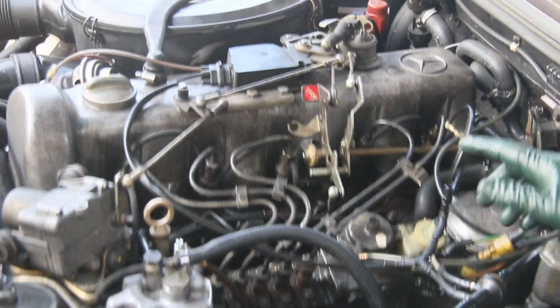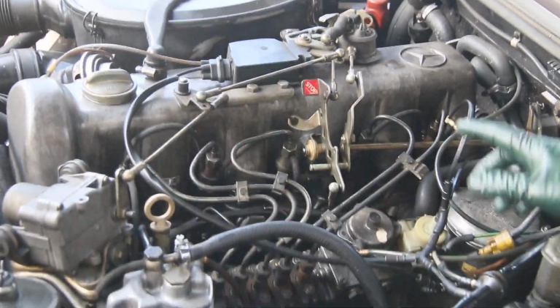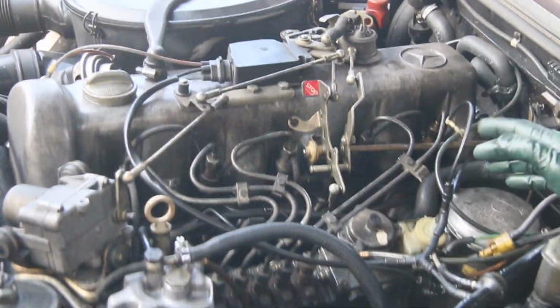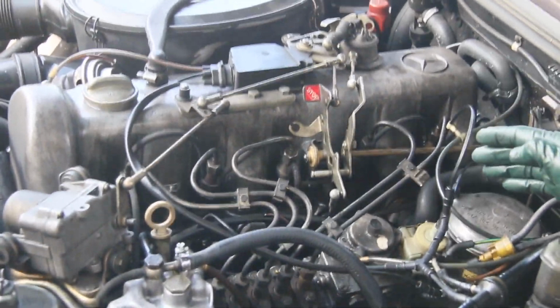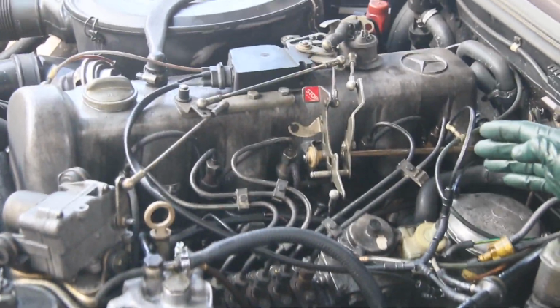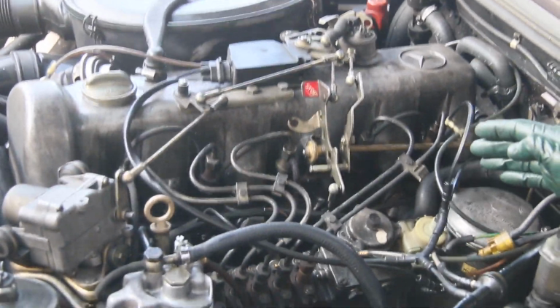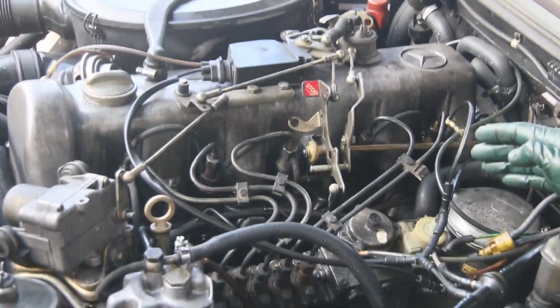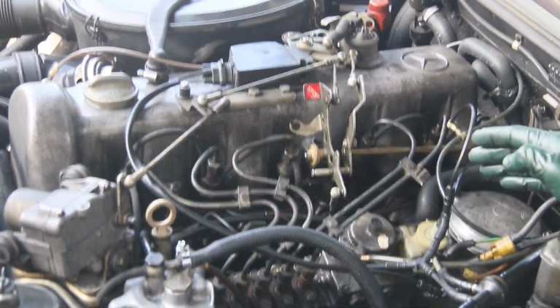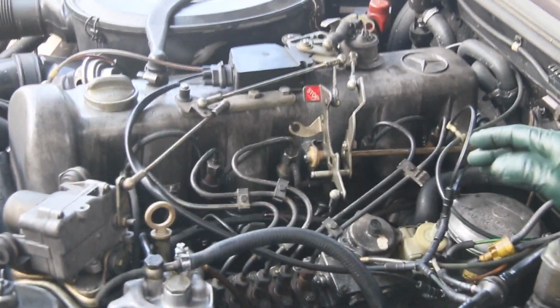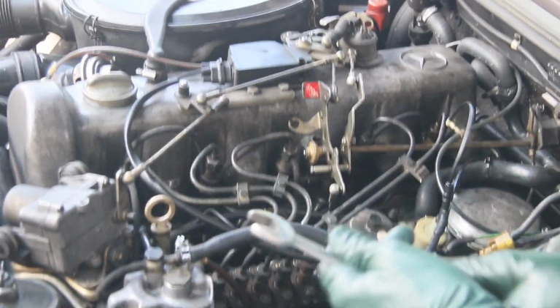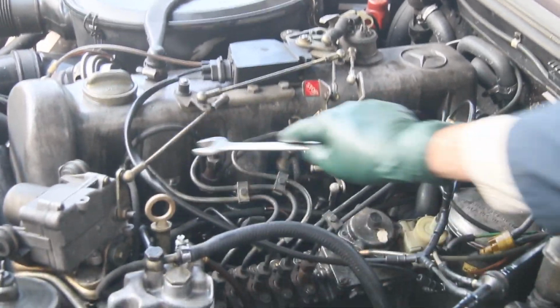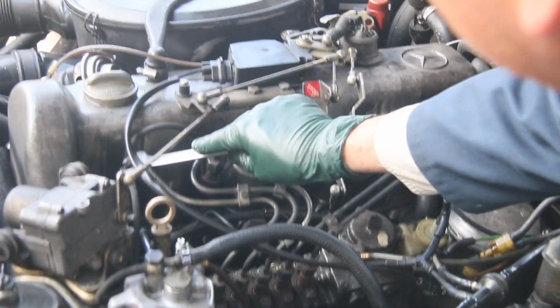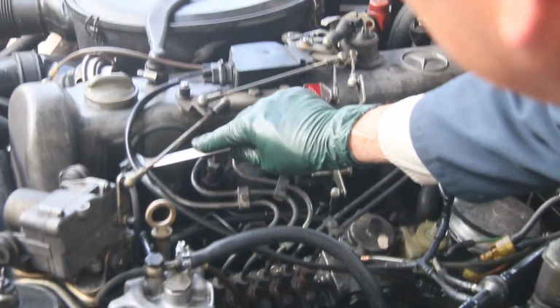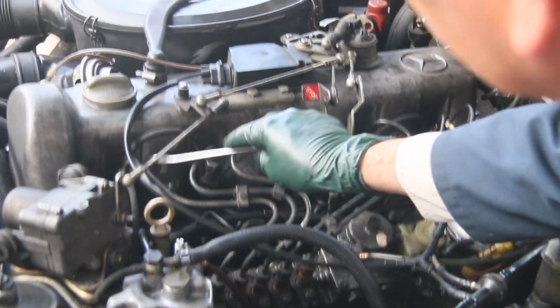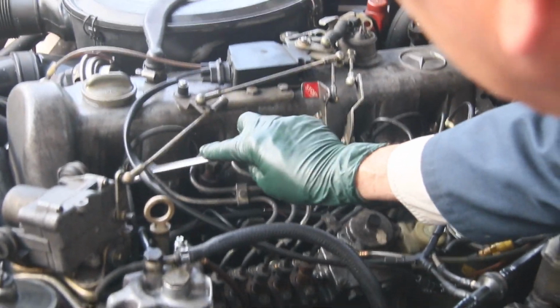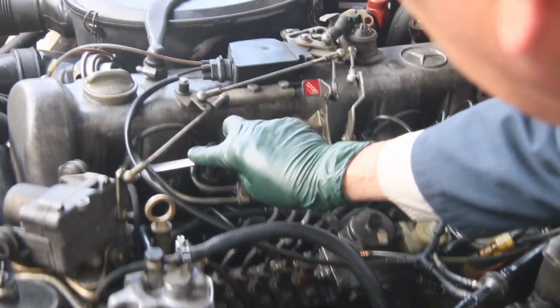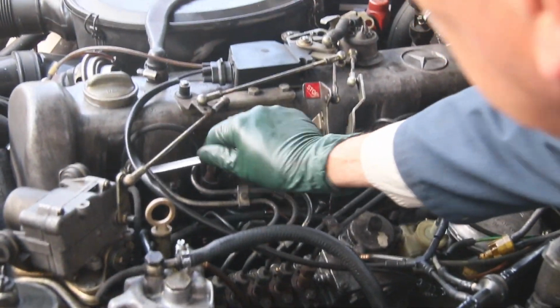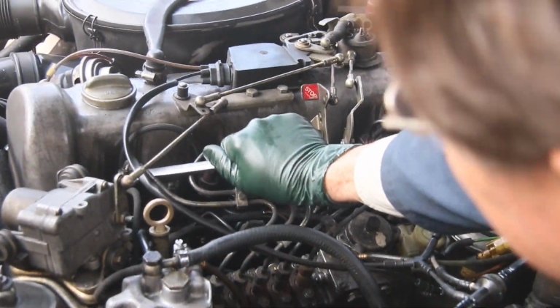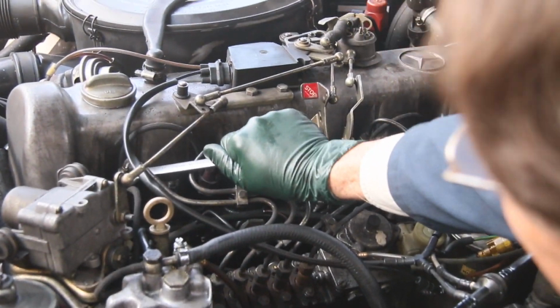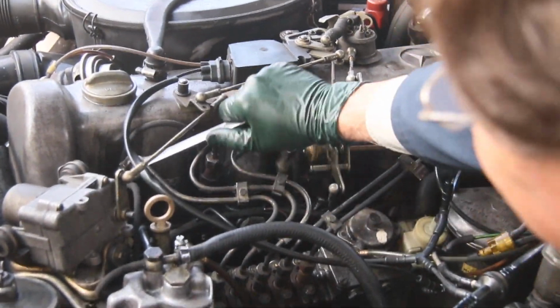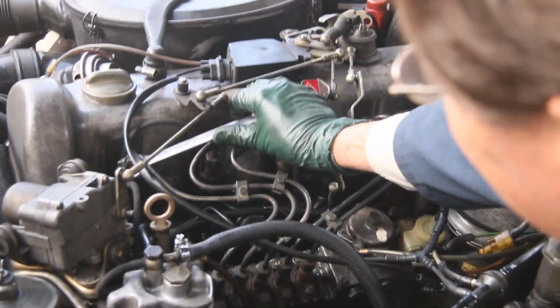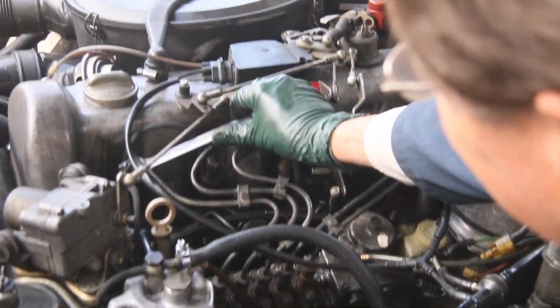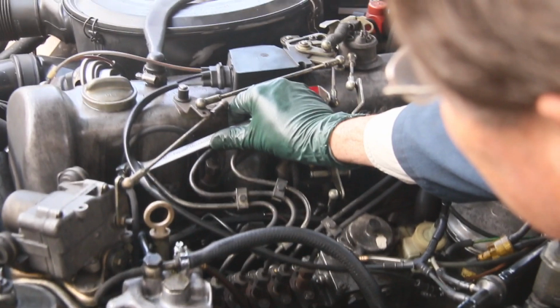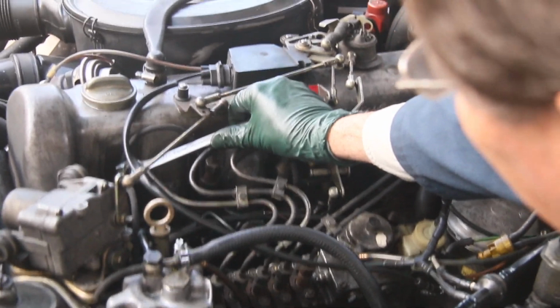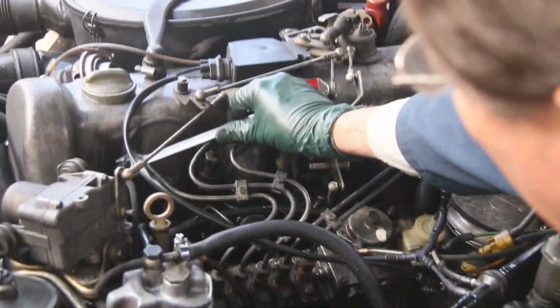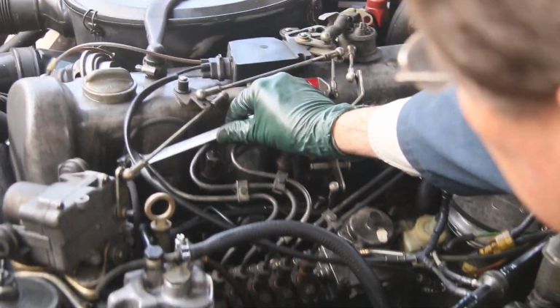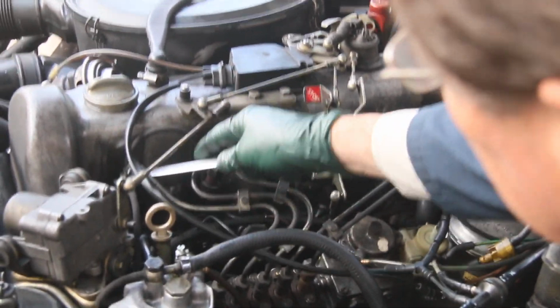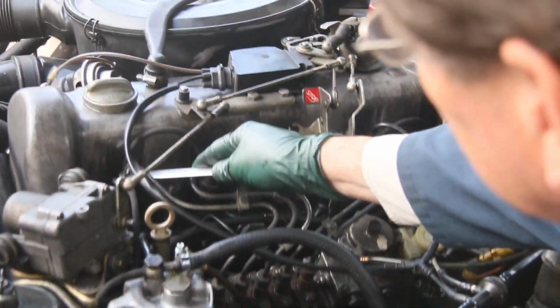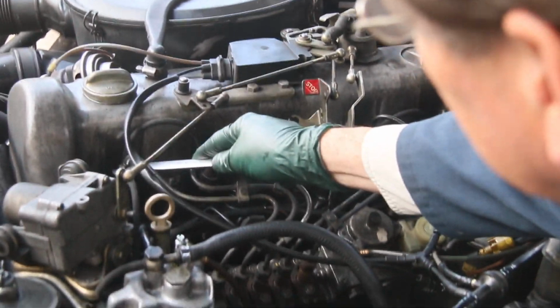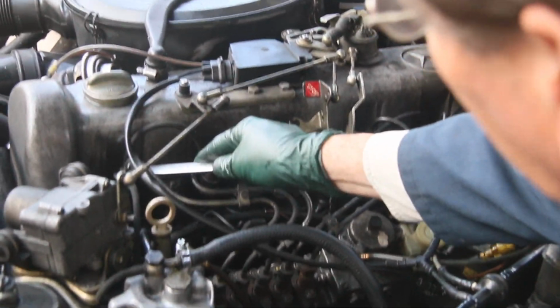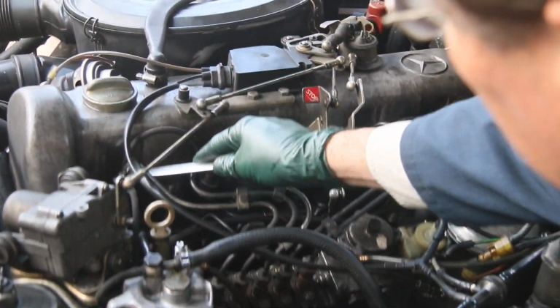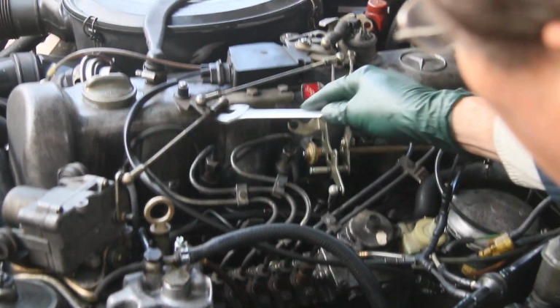Now you can see I've got the idle up — it's really shaking — so let's go through that test sequence again on each cylinder. There's a drop. Number one's firing.